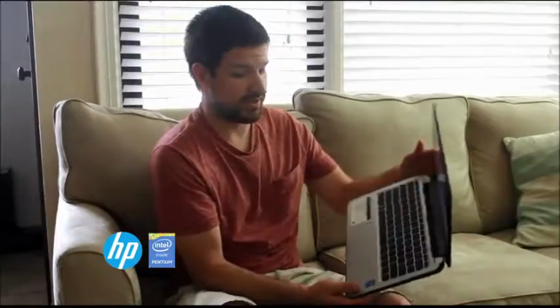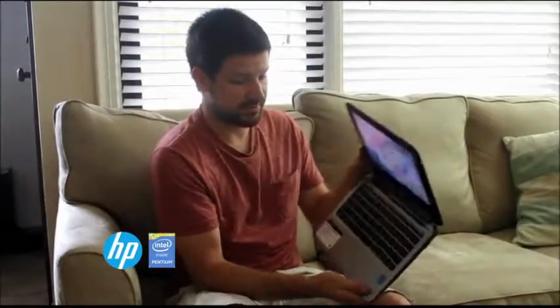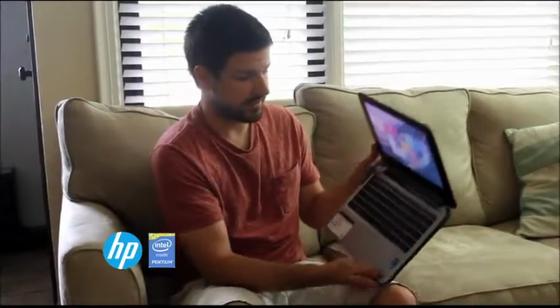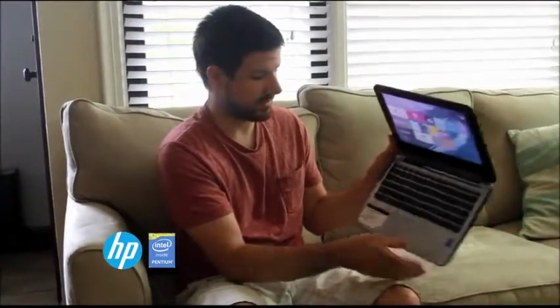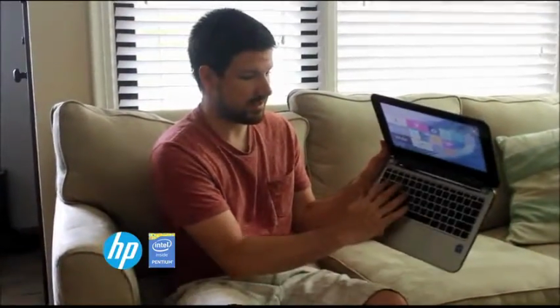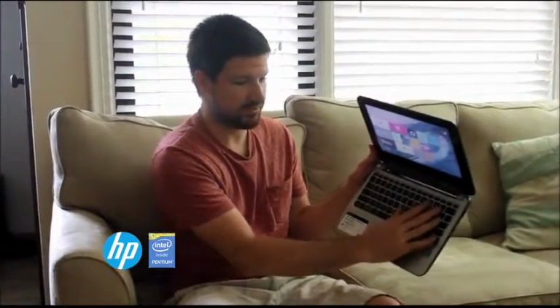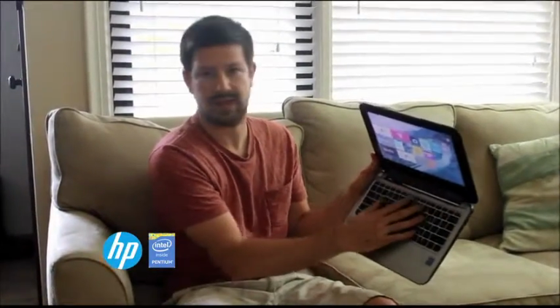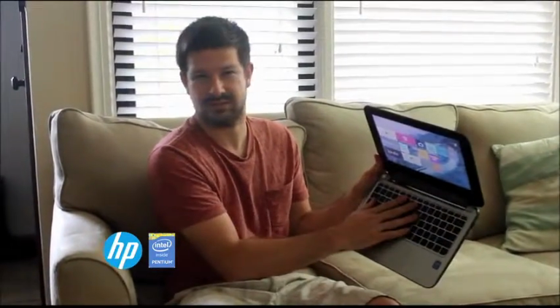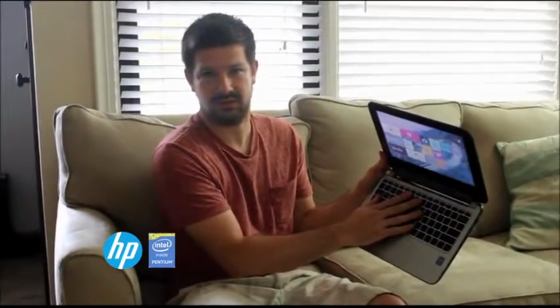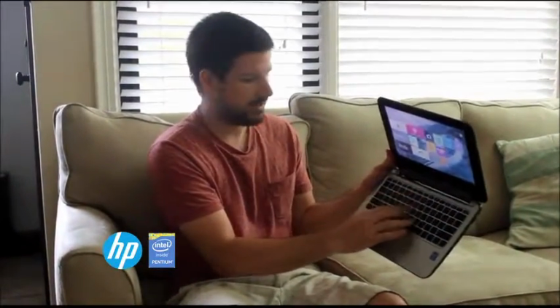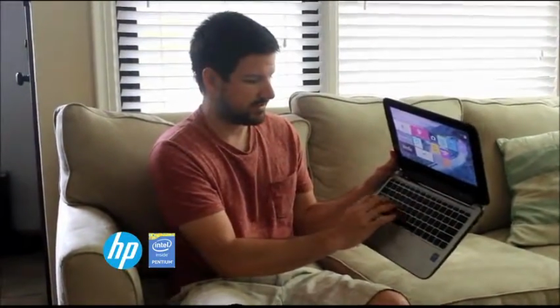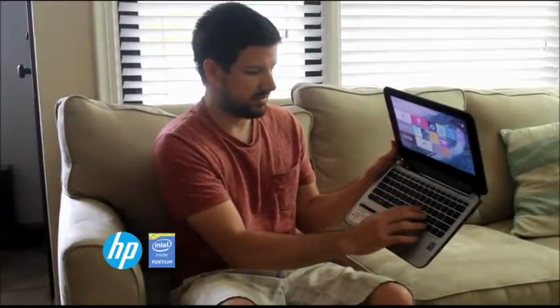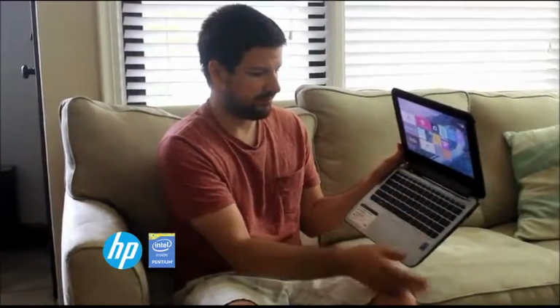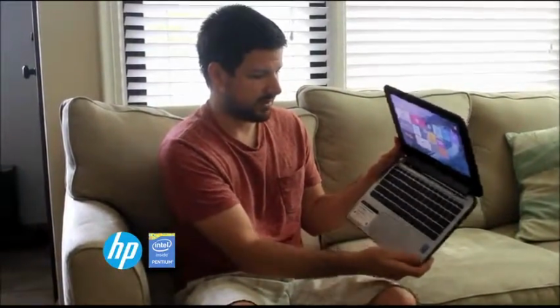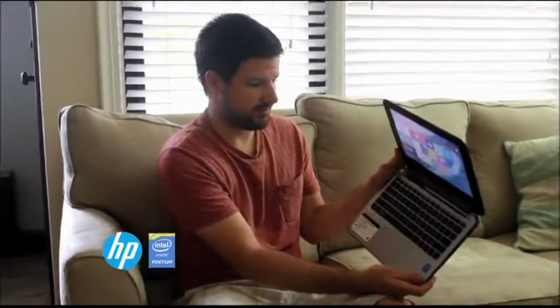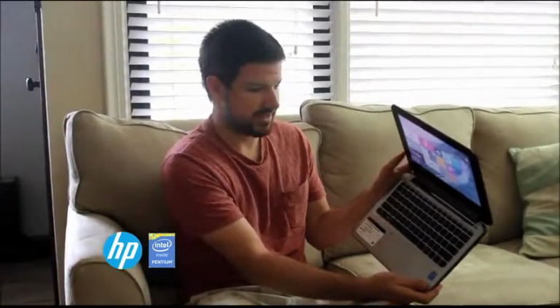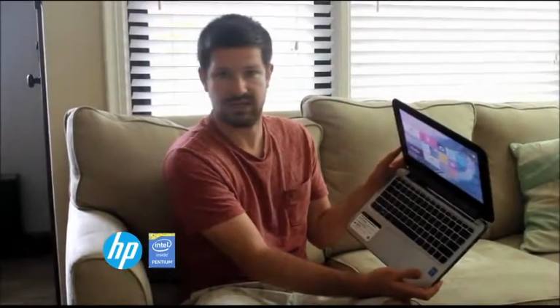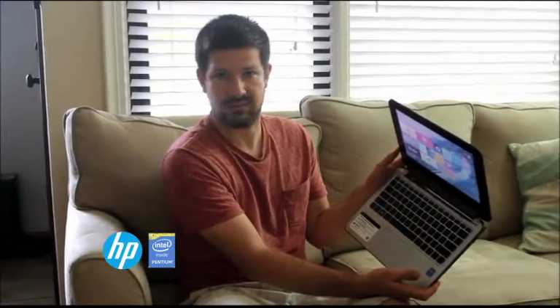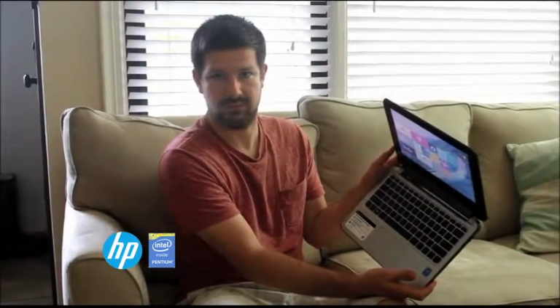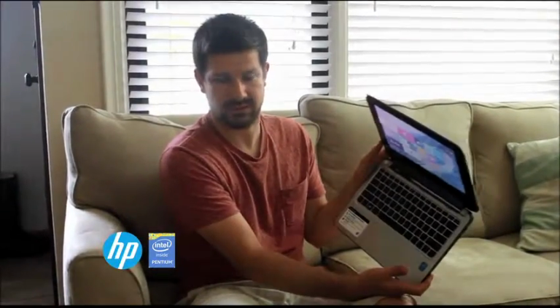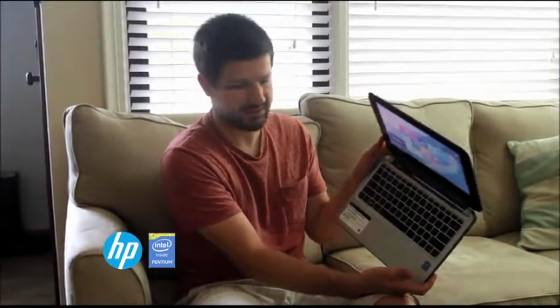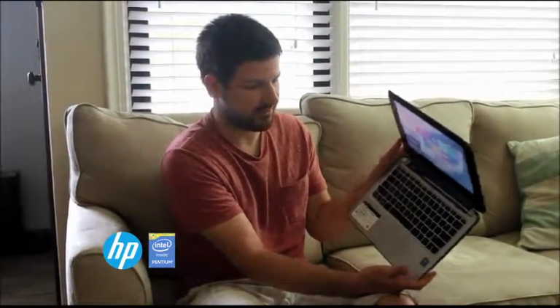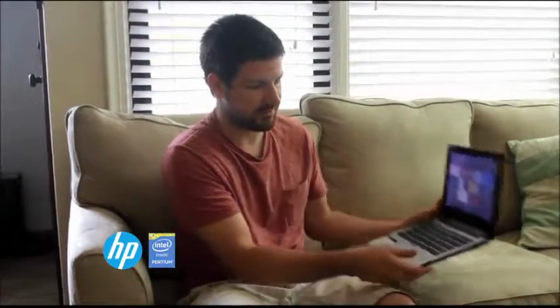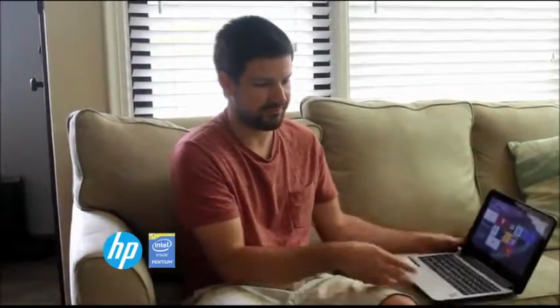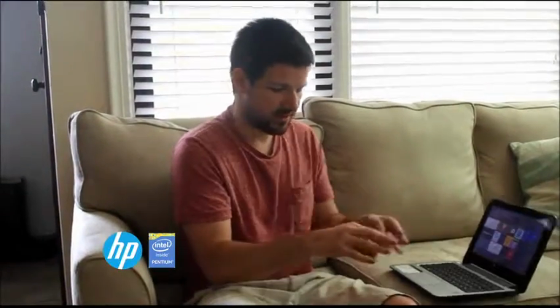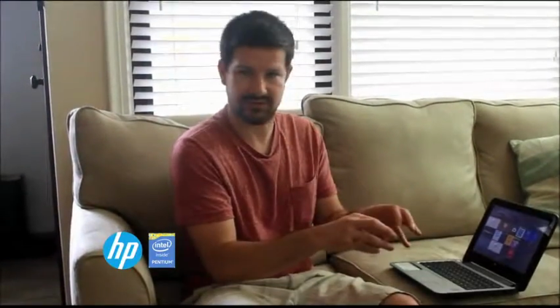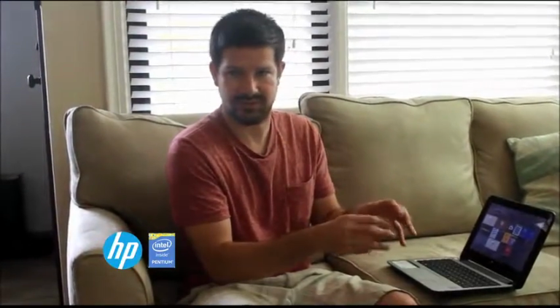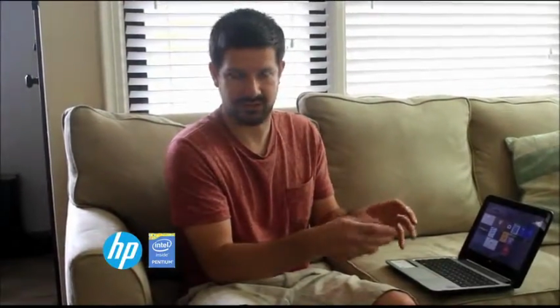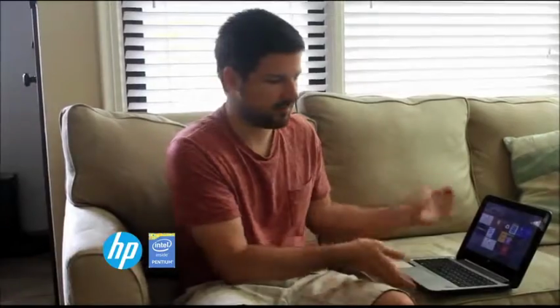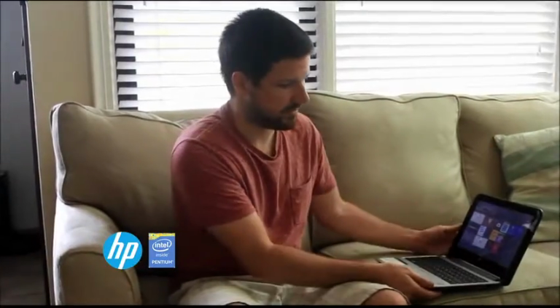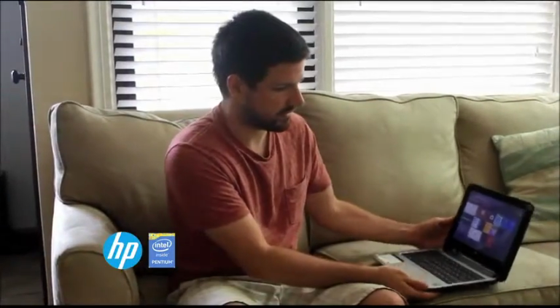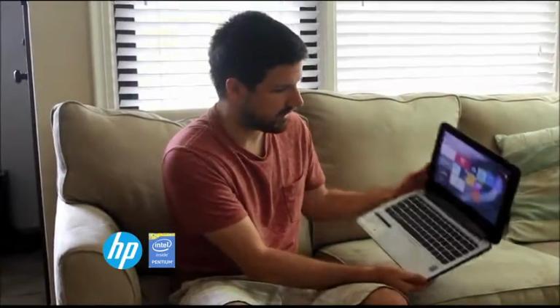What I also like is that the keyboard size doesn't suffer. It's still a pretty standard-sized laptop keyboard, so that's nice too. I don't find myself trying to scrunch my fingers together.